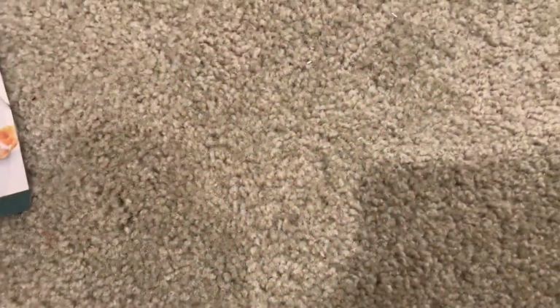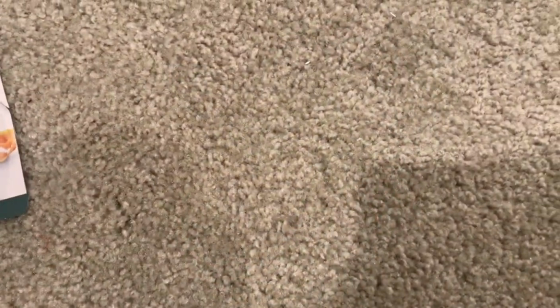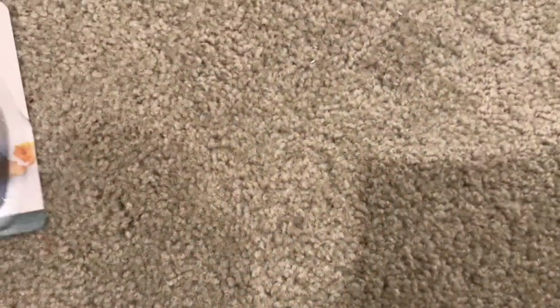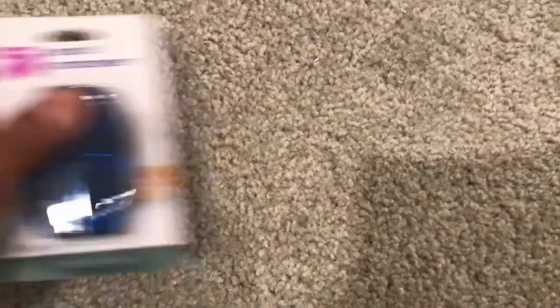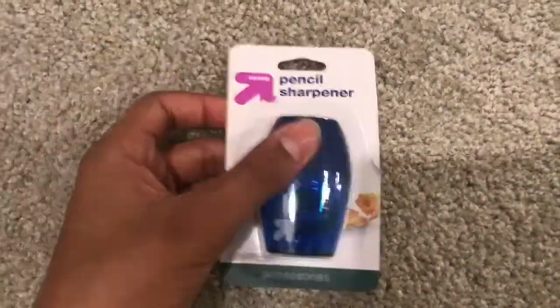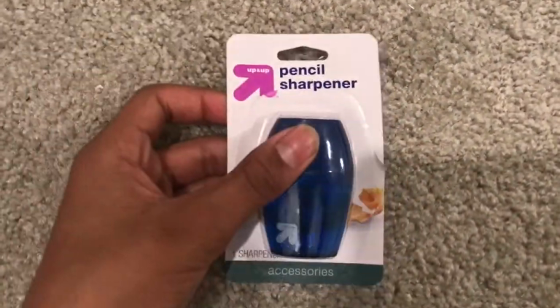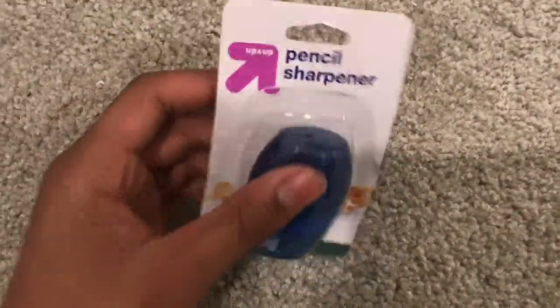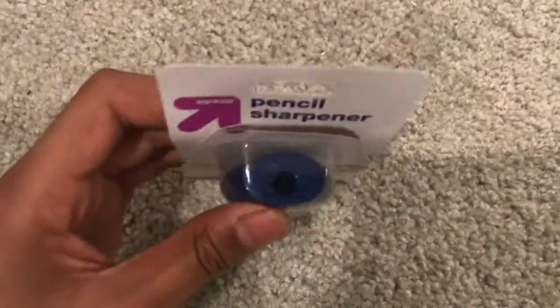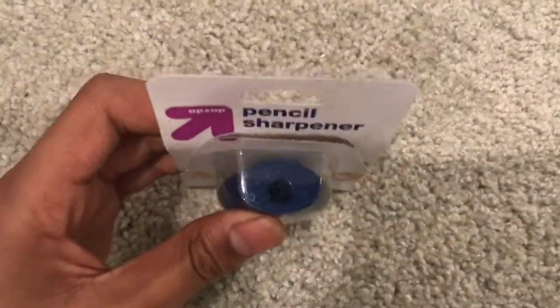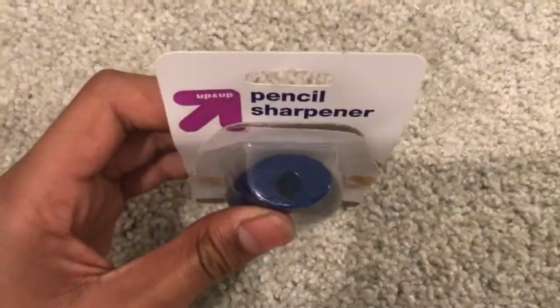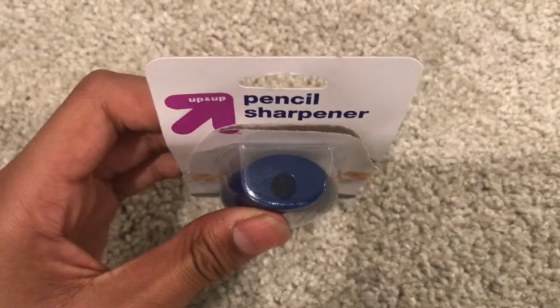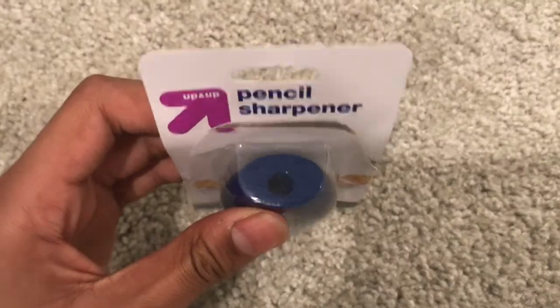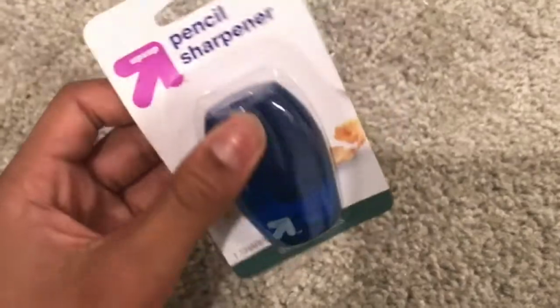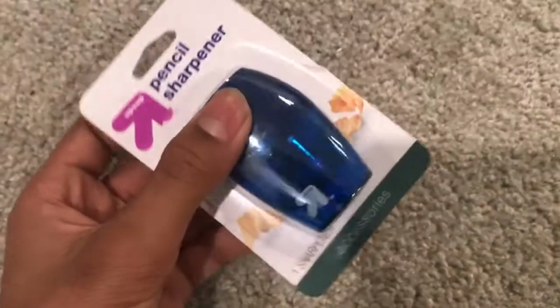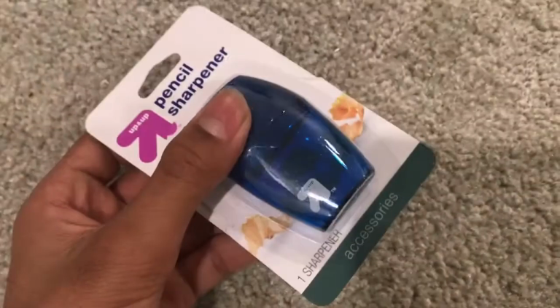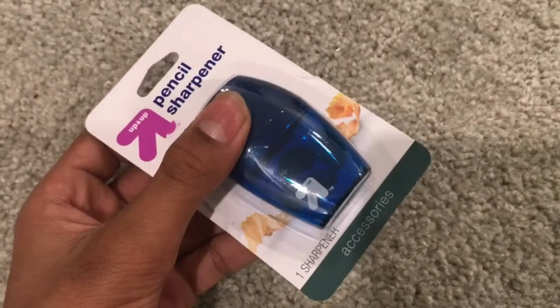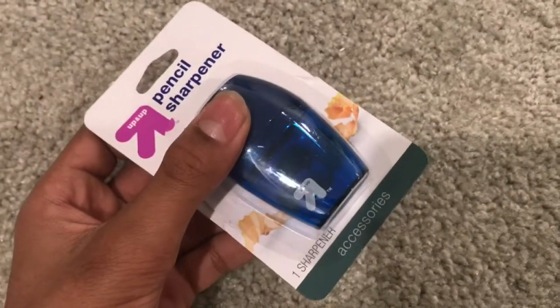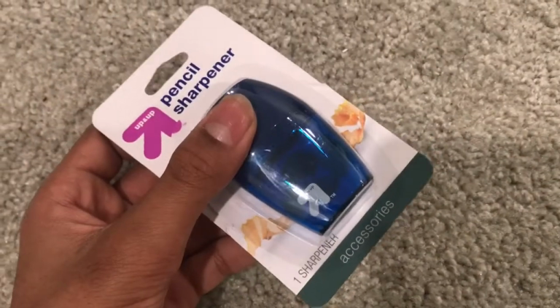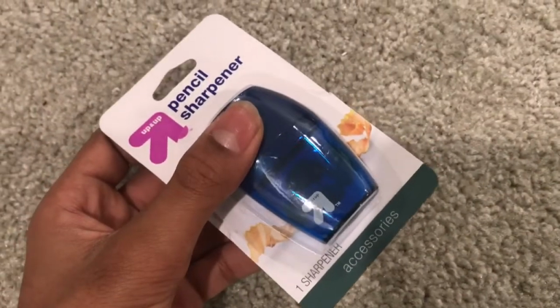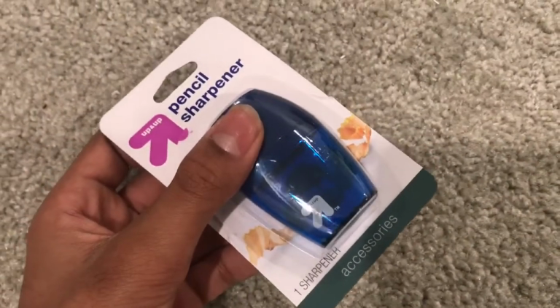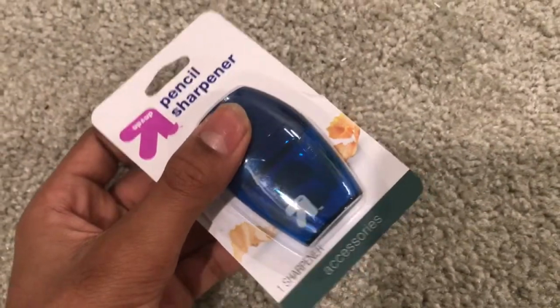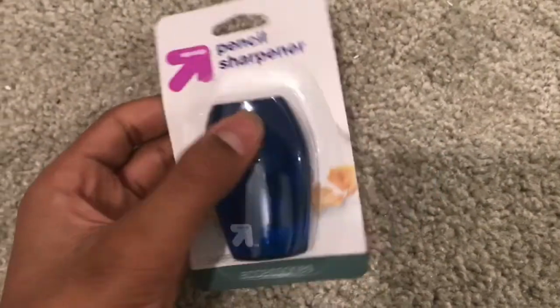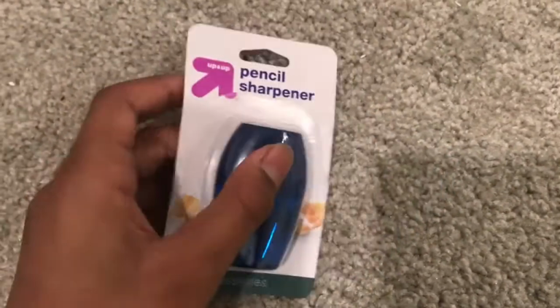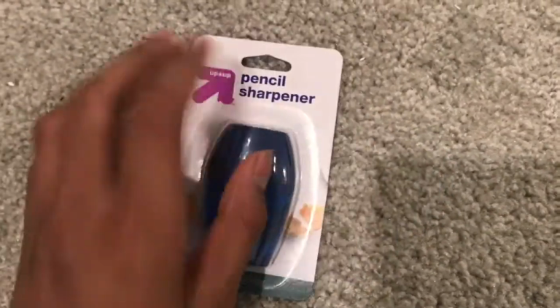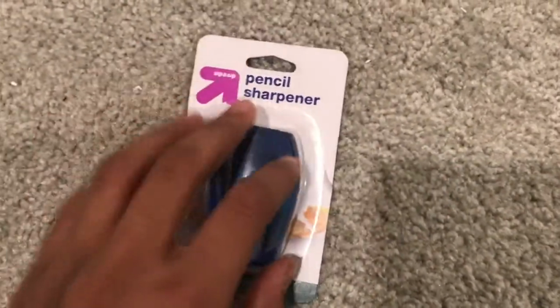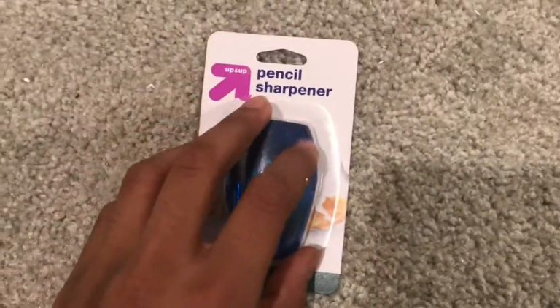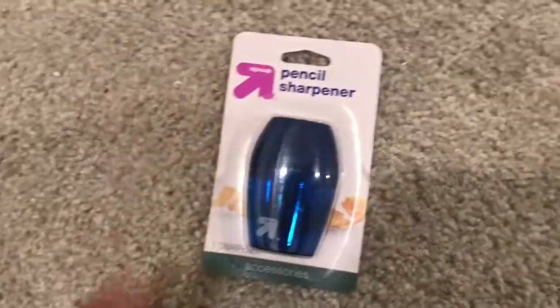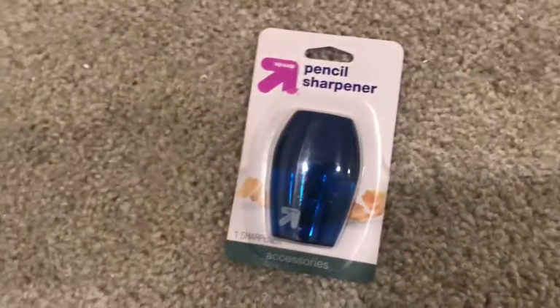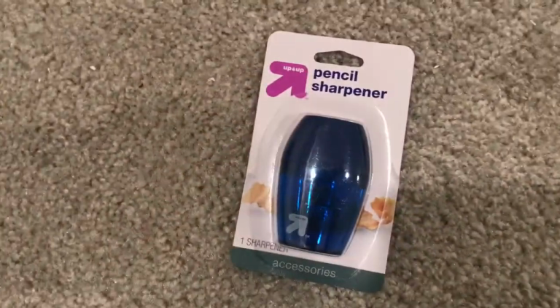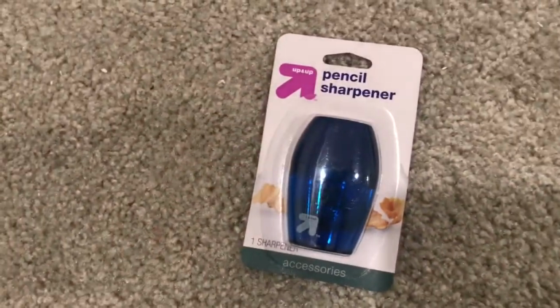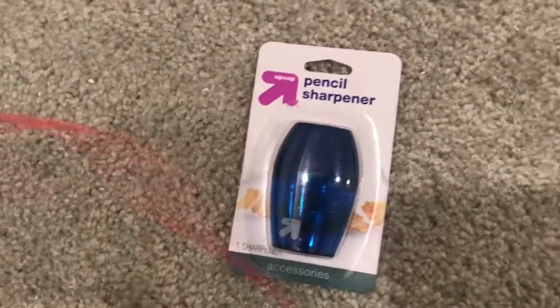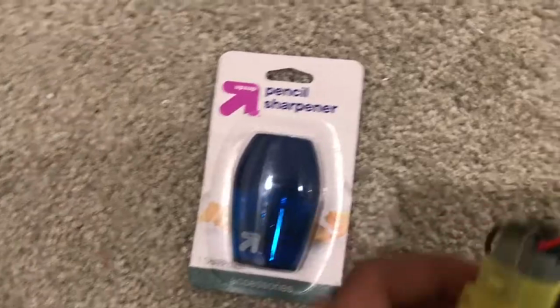First let's go over what we need. First things first, you'll need a pencil sharpener — a normal manual pencil sharpener they can find for under a dollar.